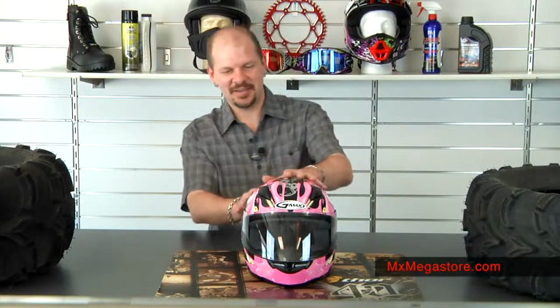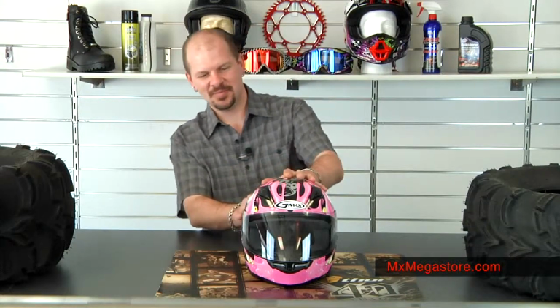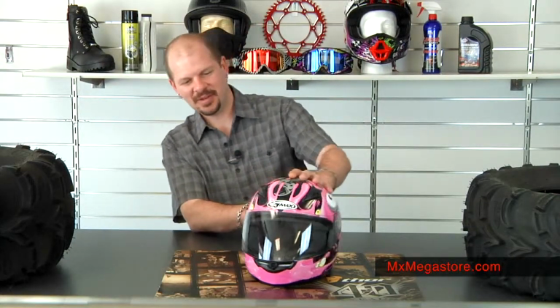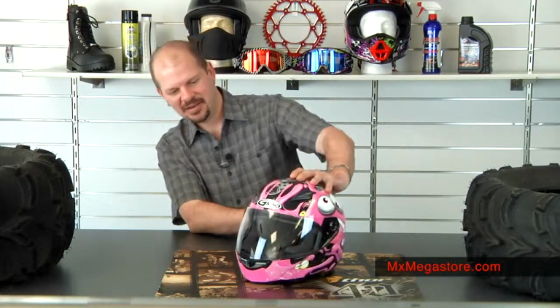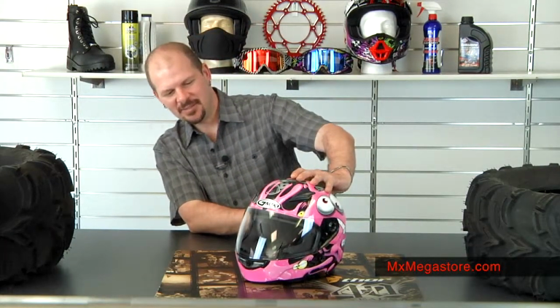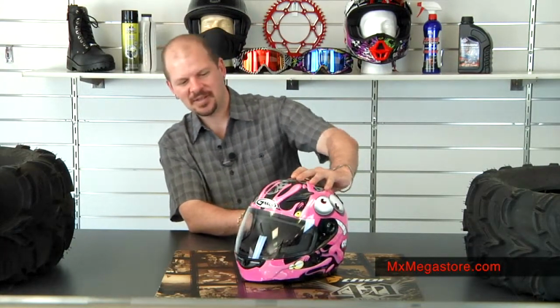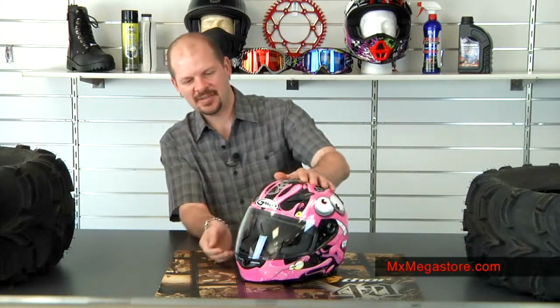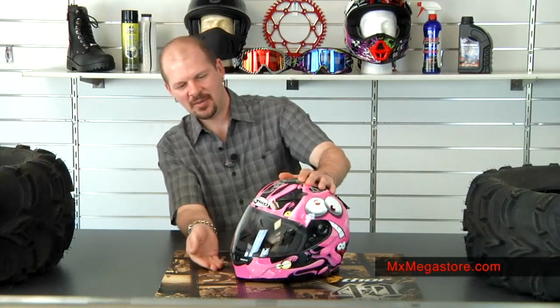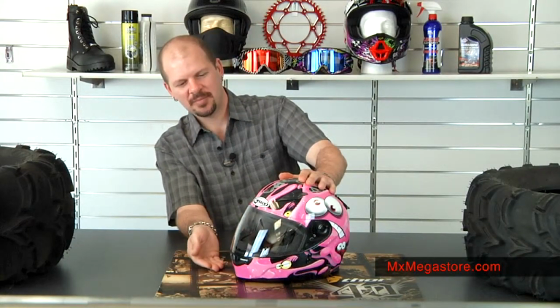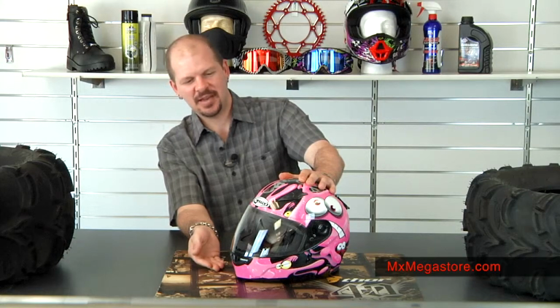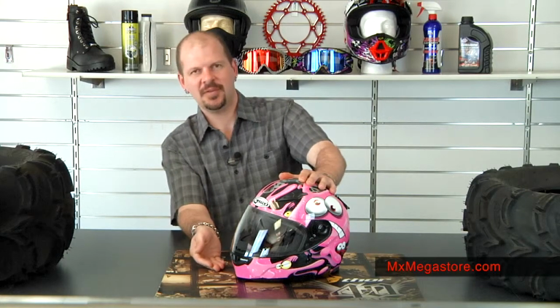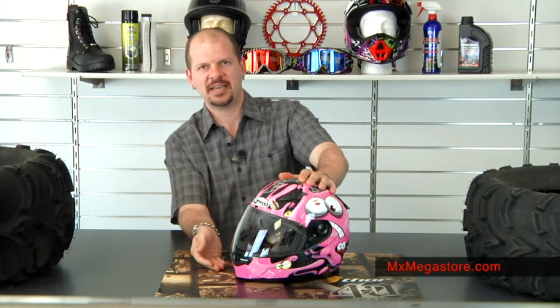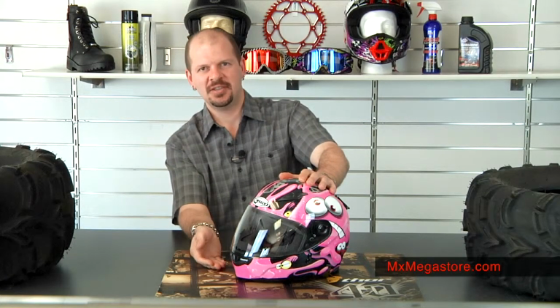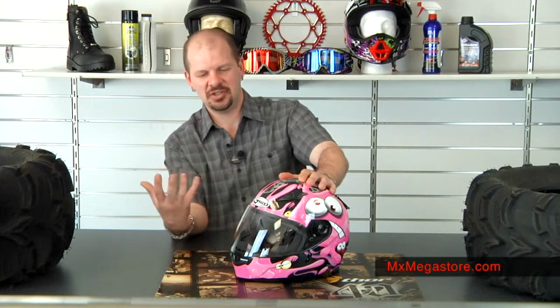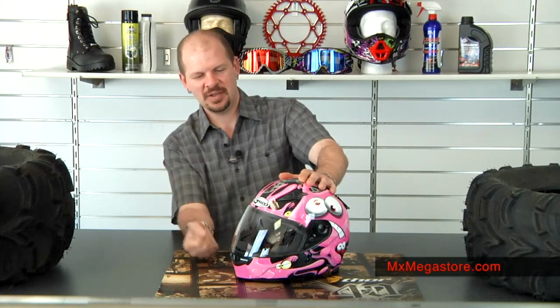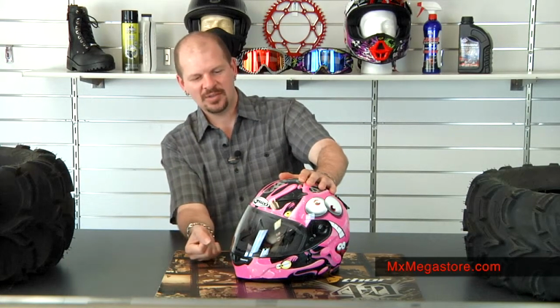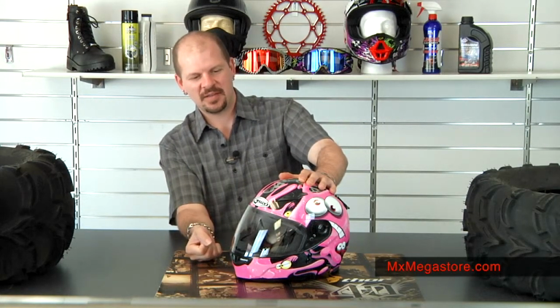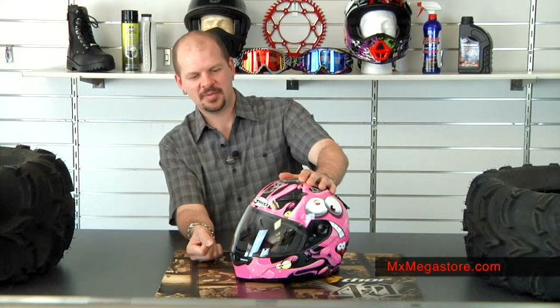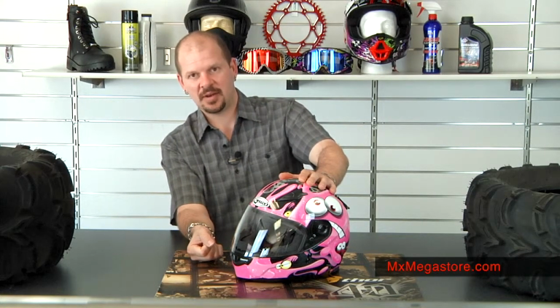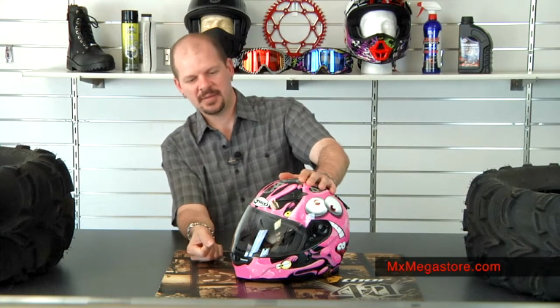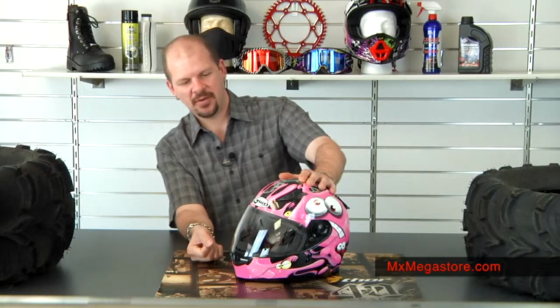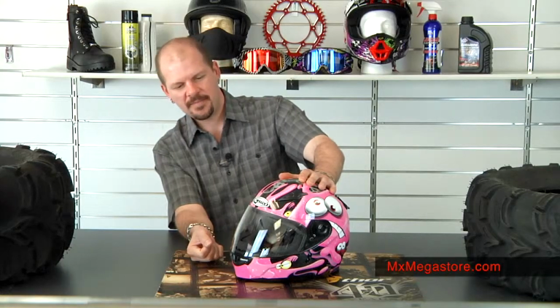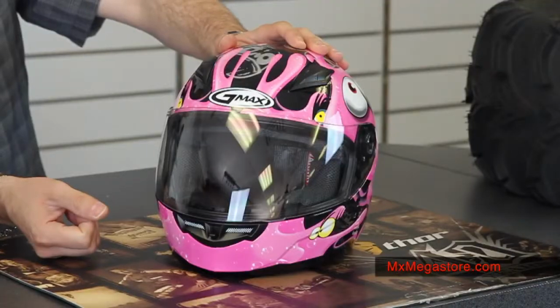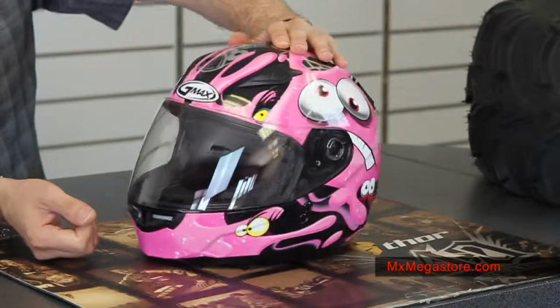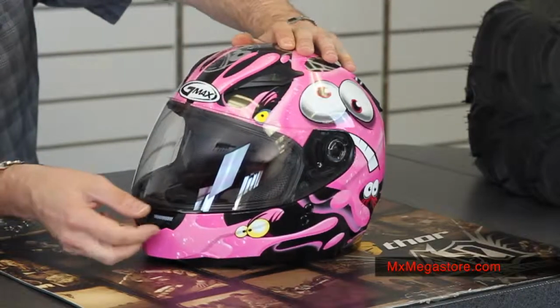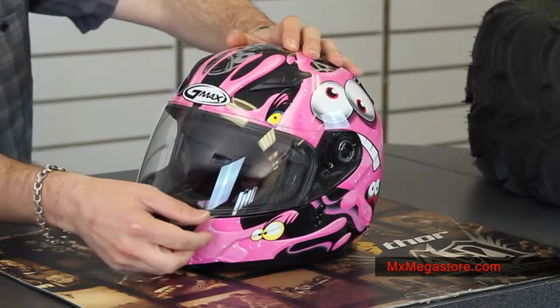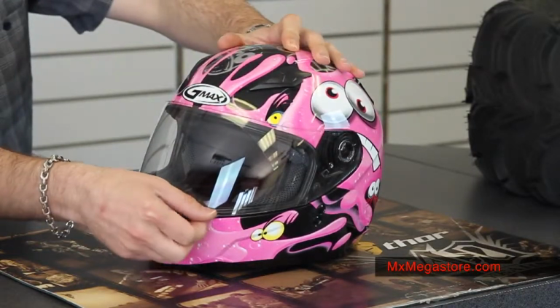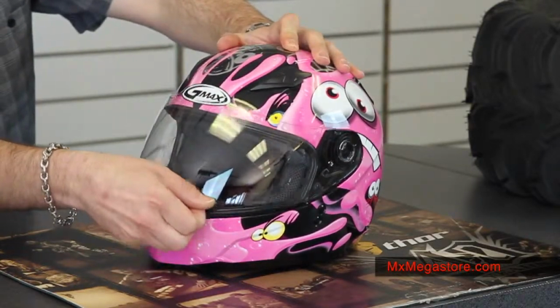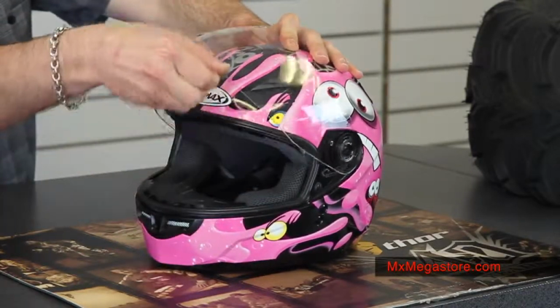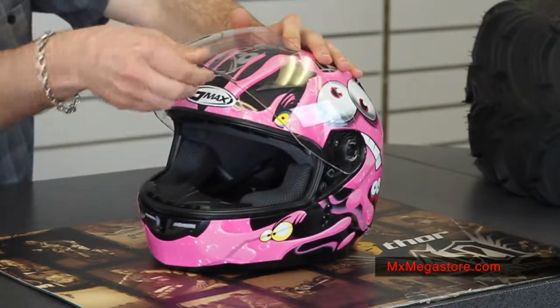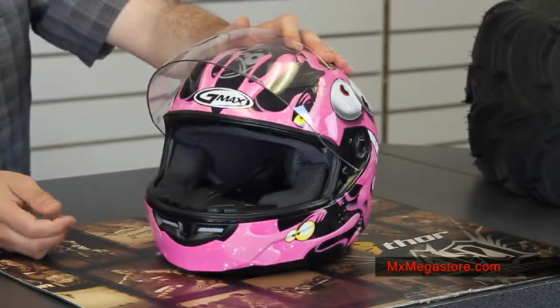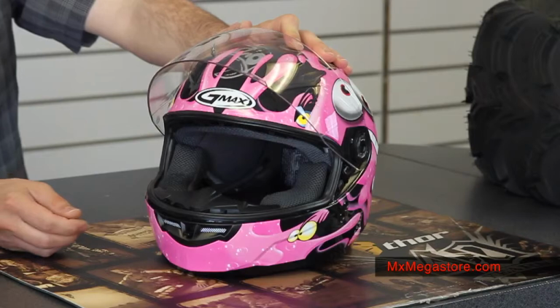It's a full face helmet with 100% UV protection in the shield, which I think is absolutely incredible — that's very rare. The shield is really easy to open and close.